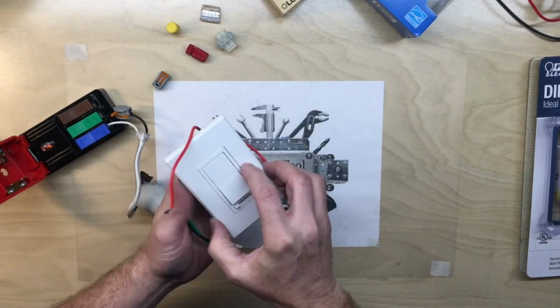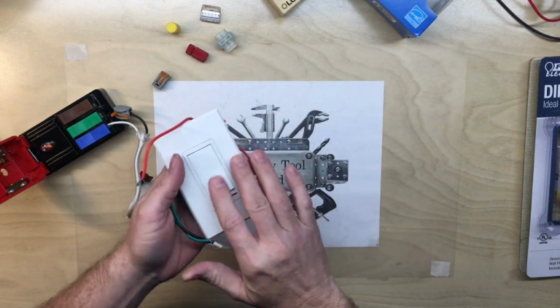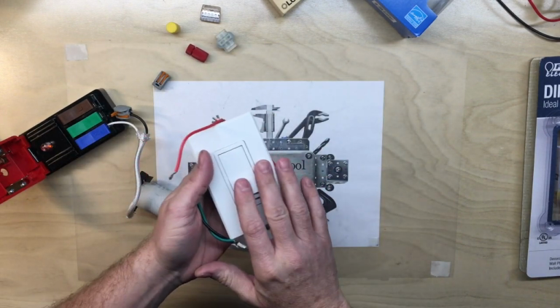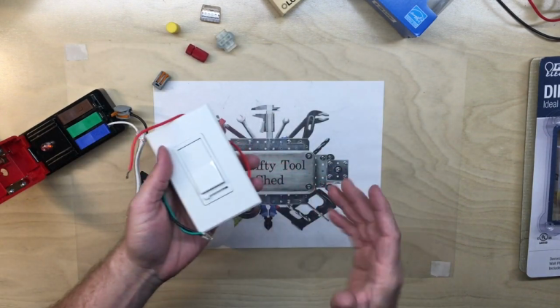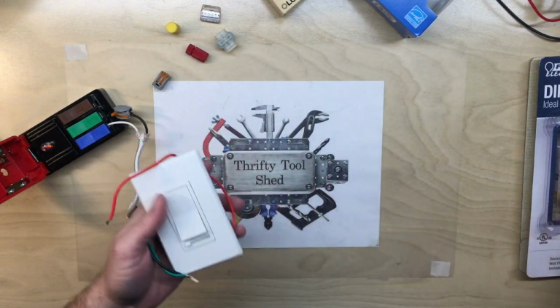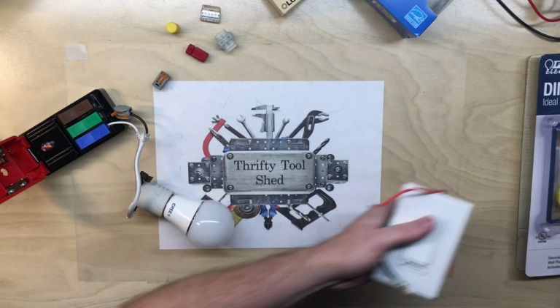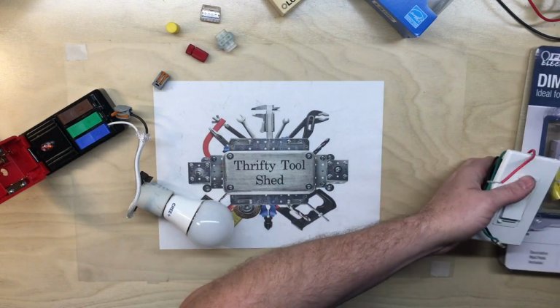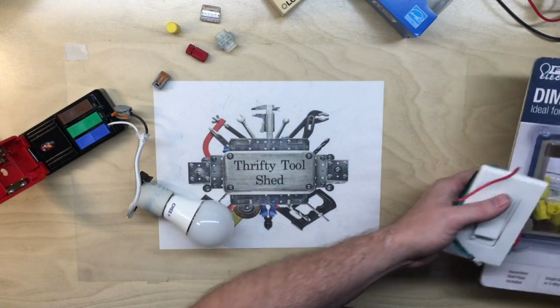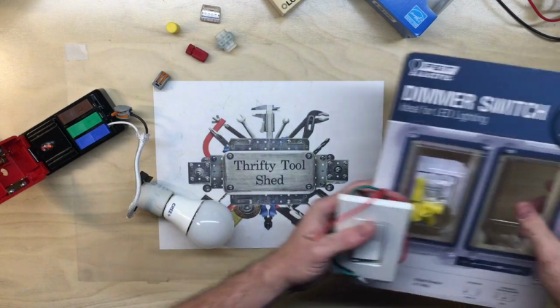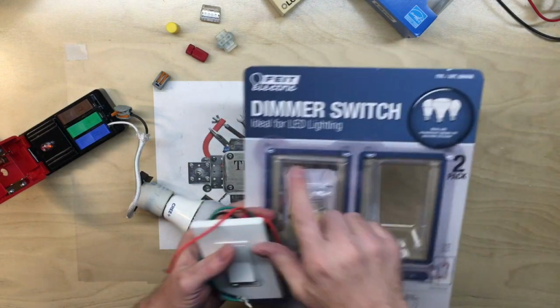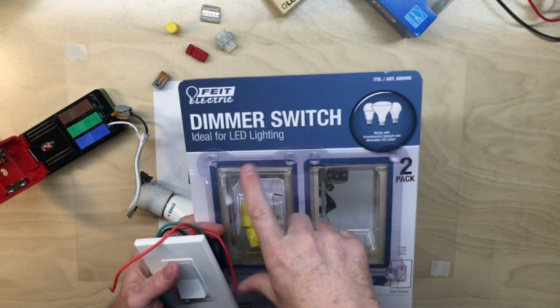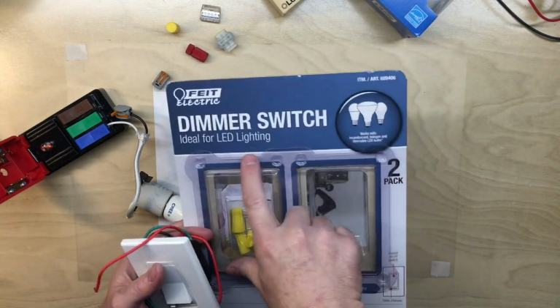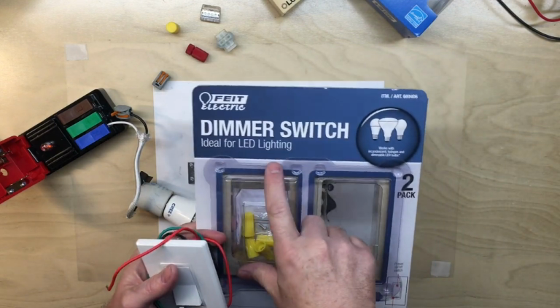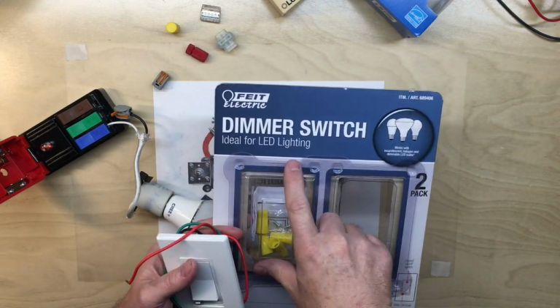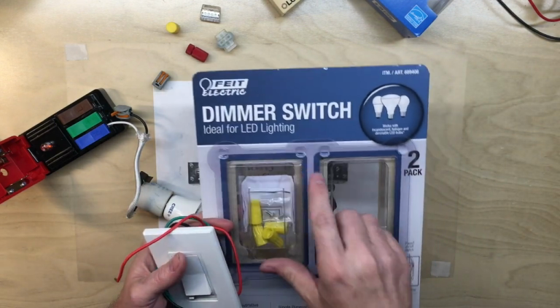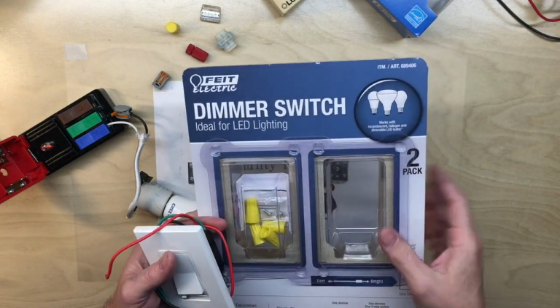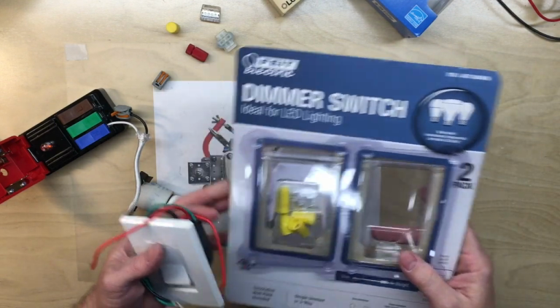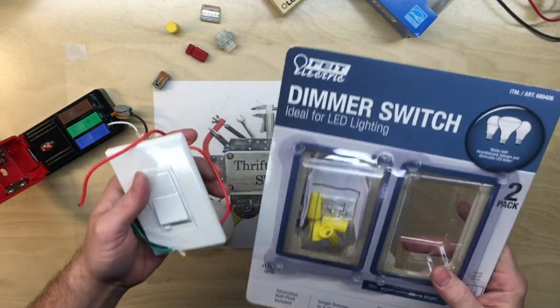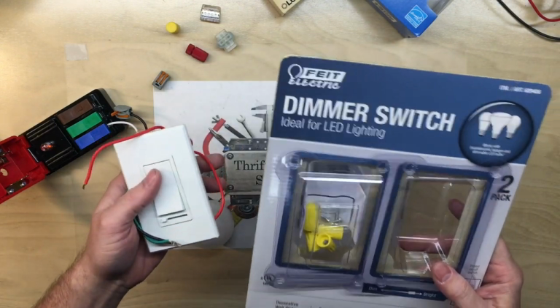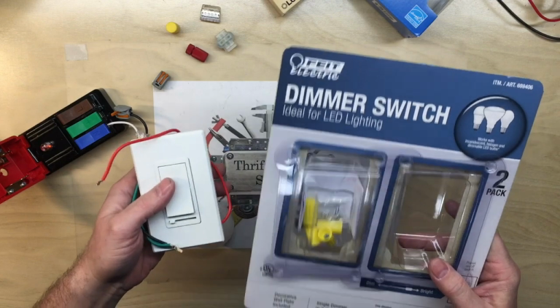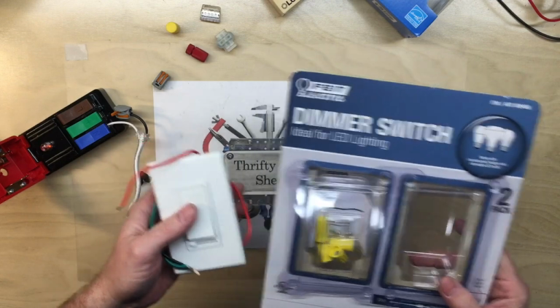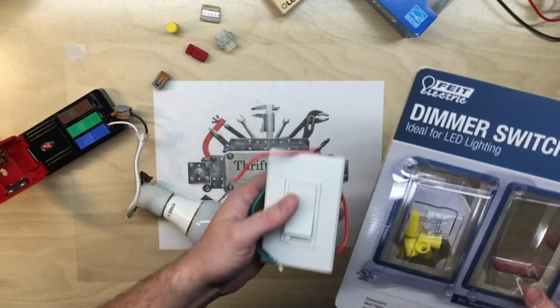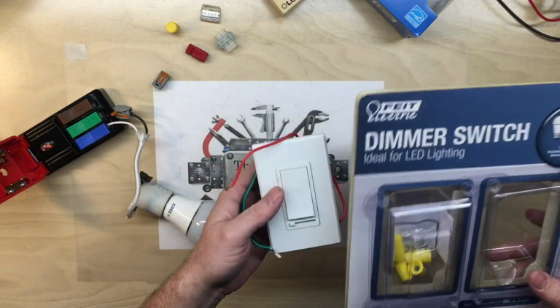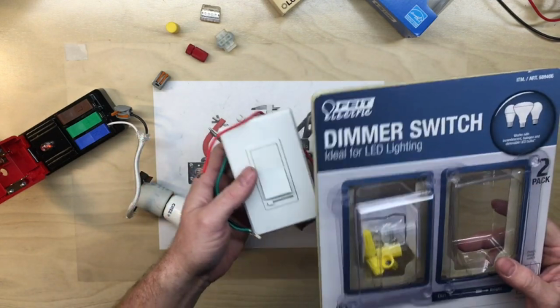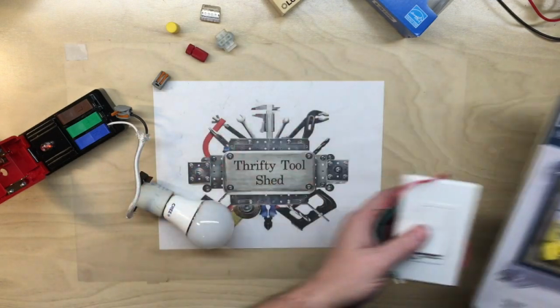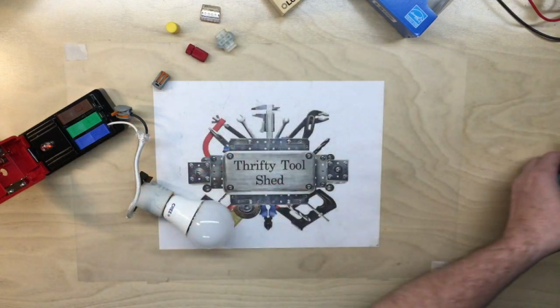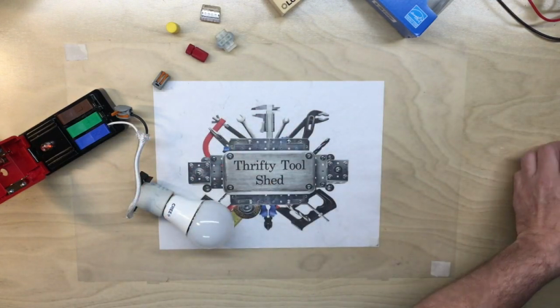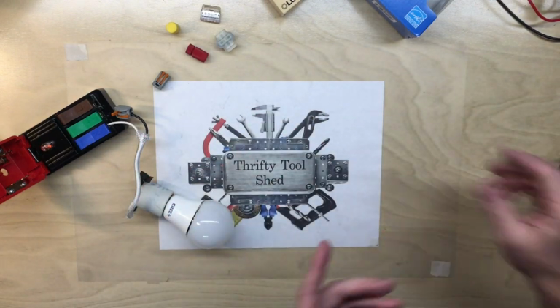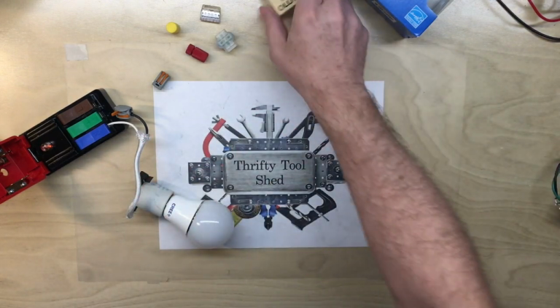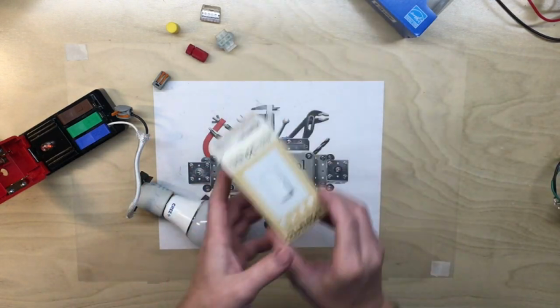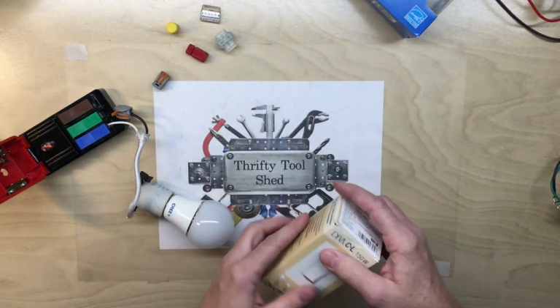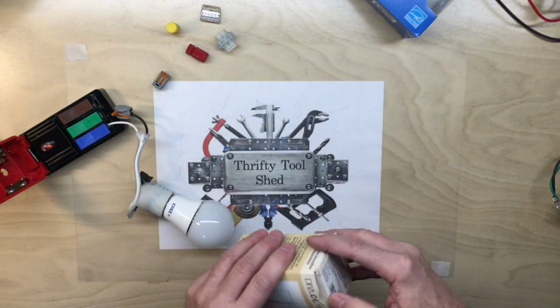I just wanted to share that even though it says 'ideal for LED lighting,' and I originally bought the matching Feit brand bulbs to go with it, it actually didn't work so well.